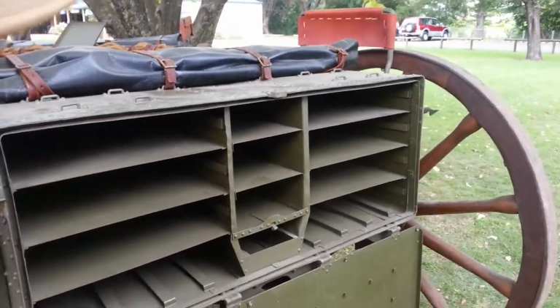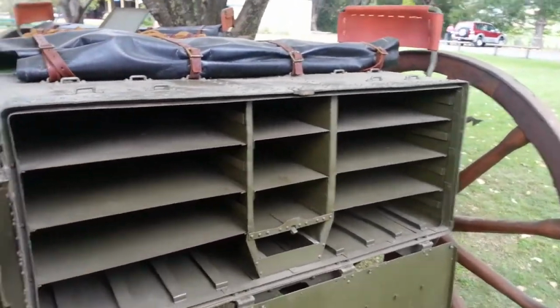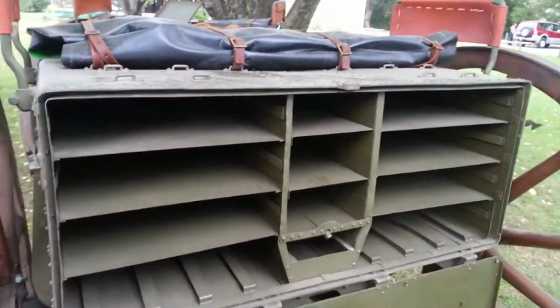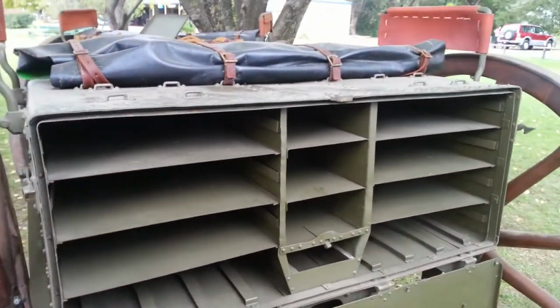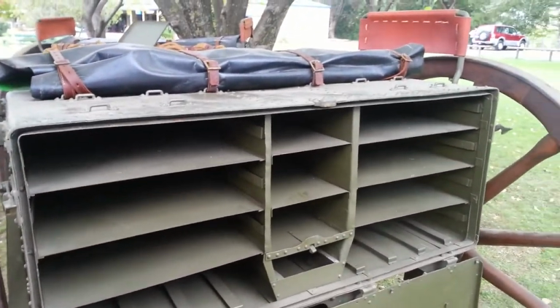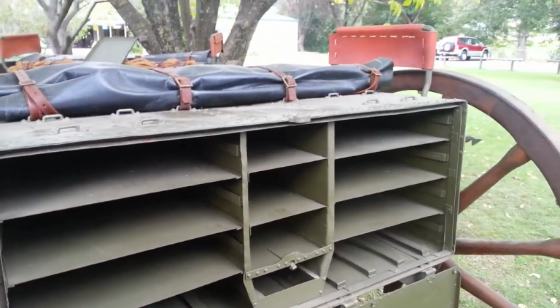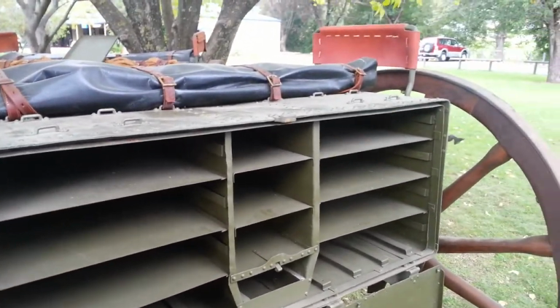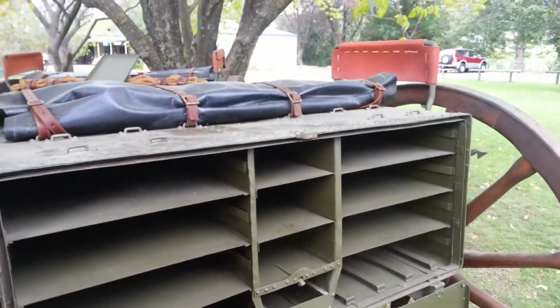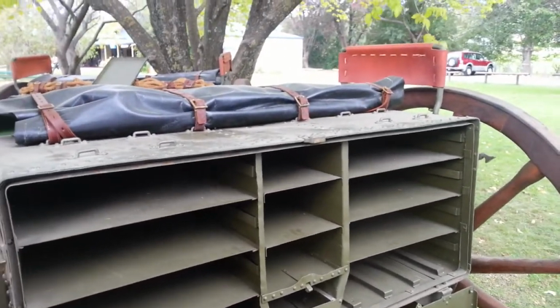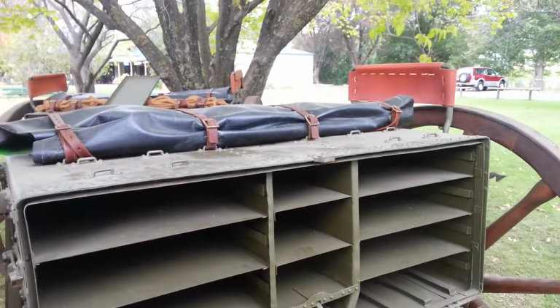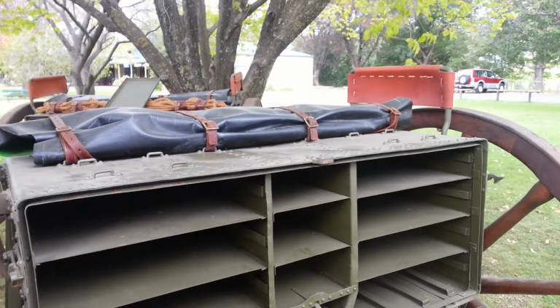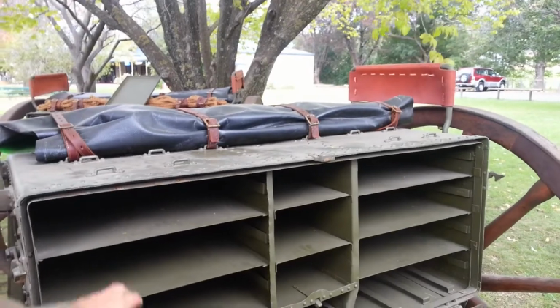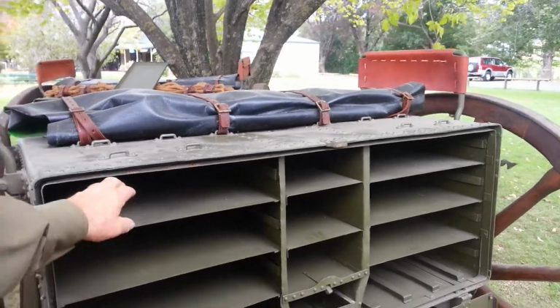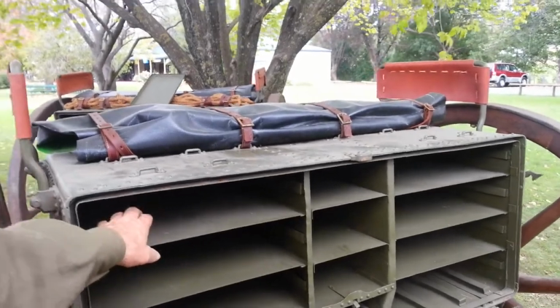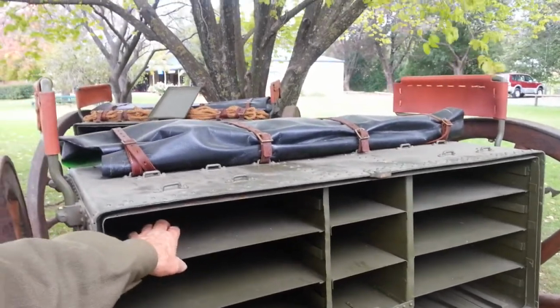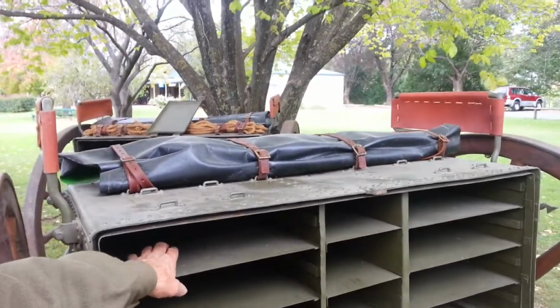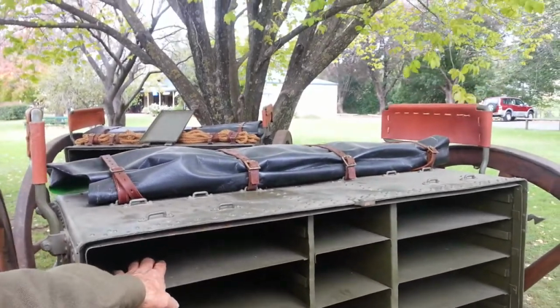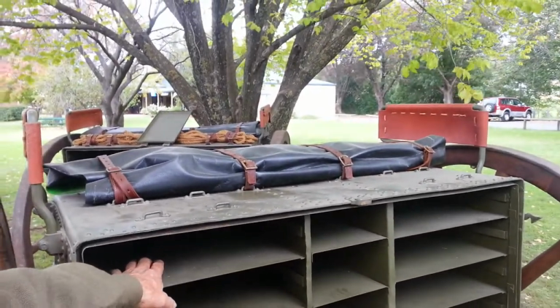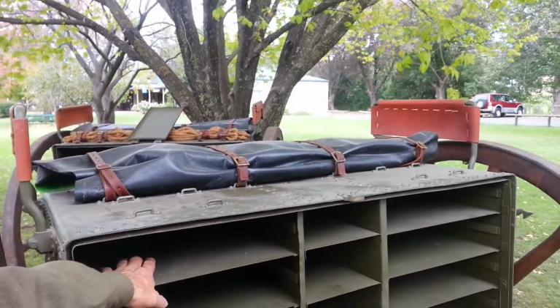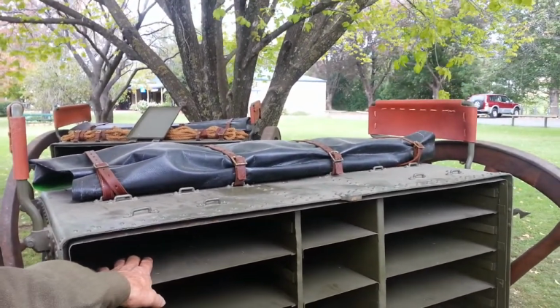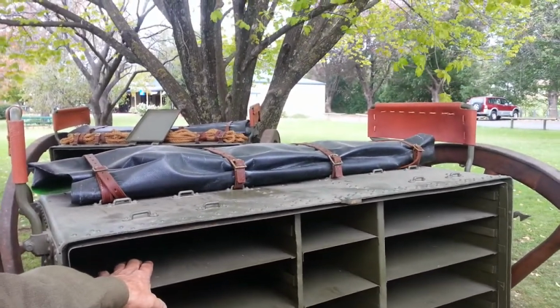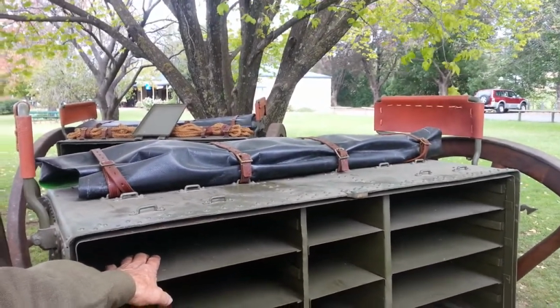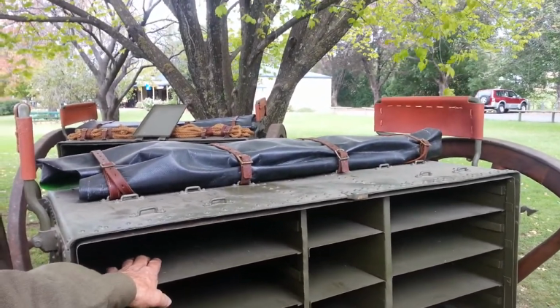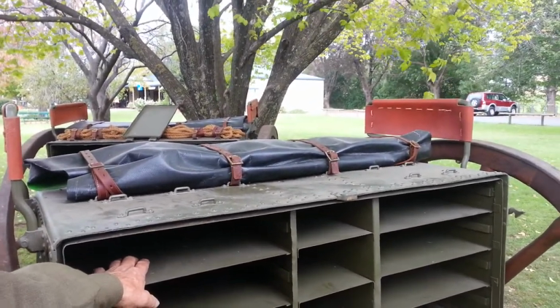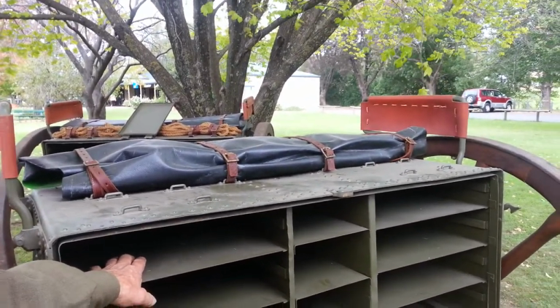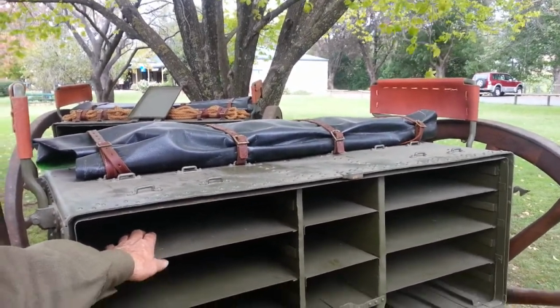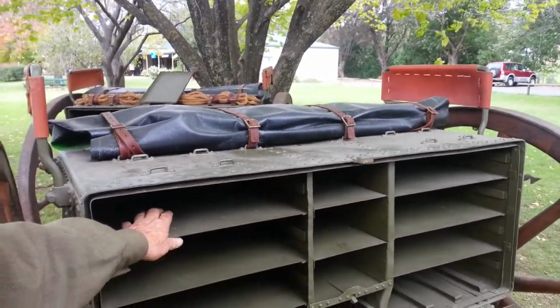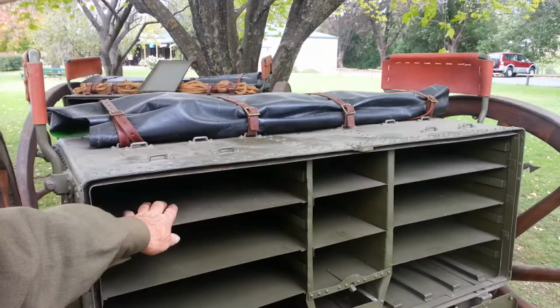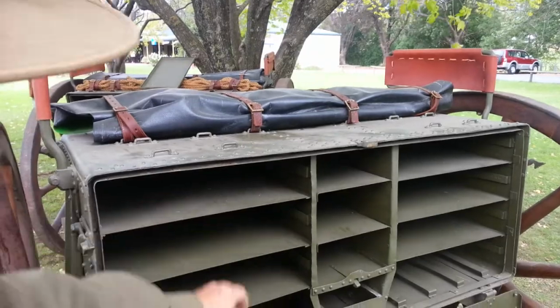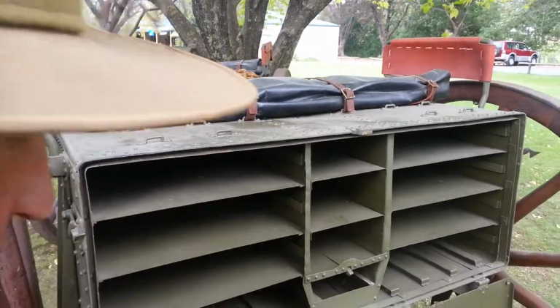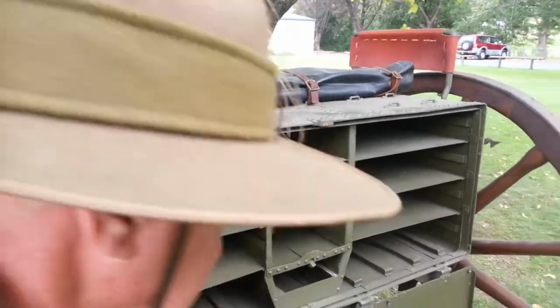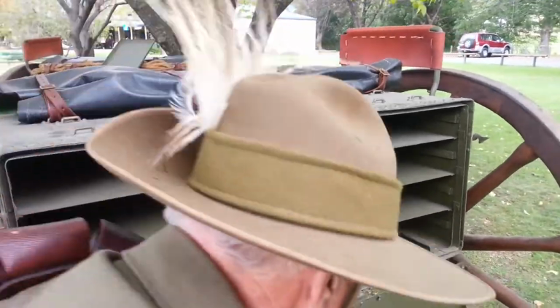What era would this be? How old would this limber be? This was First World War One, so 1914 era. That's right.